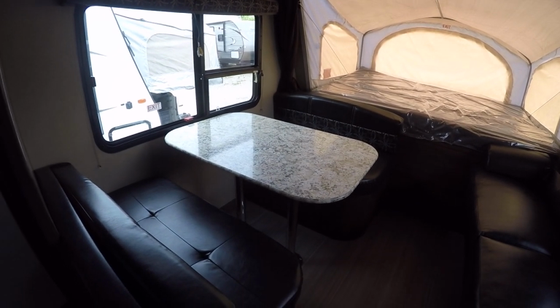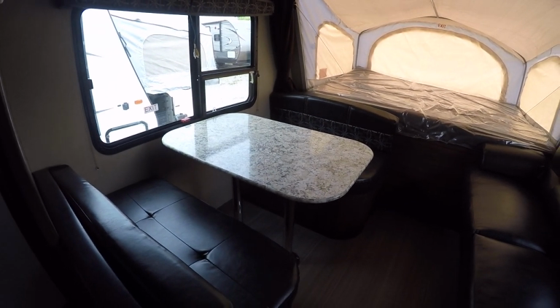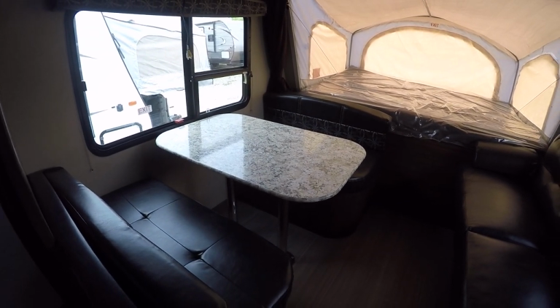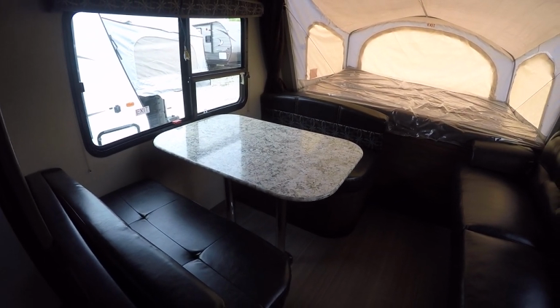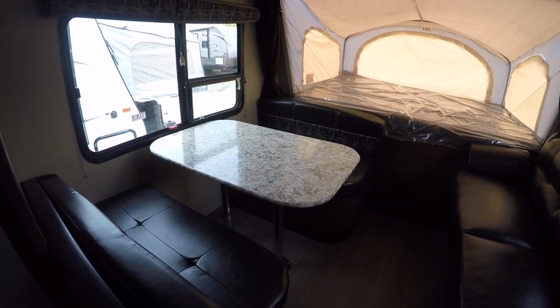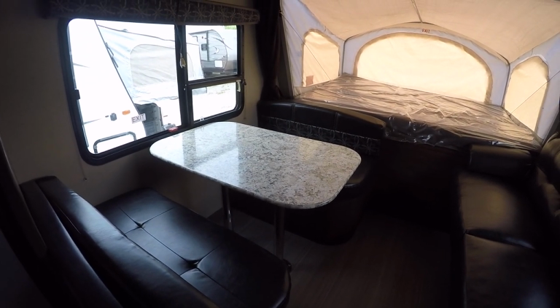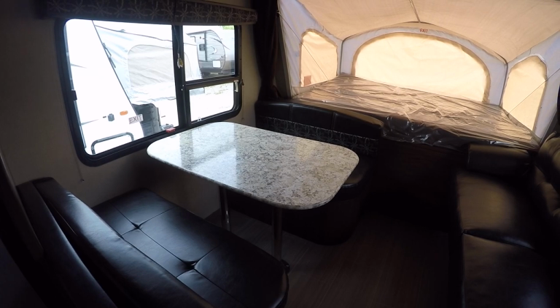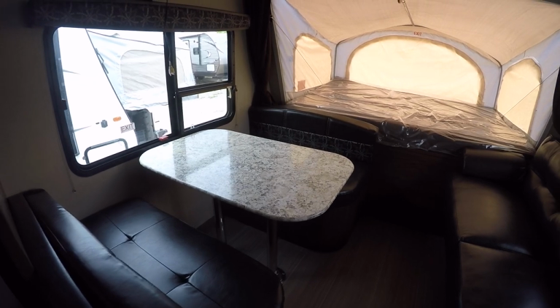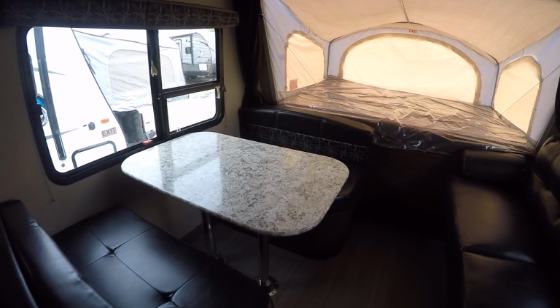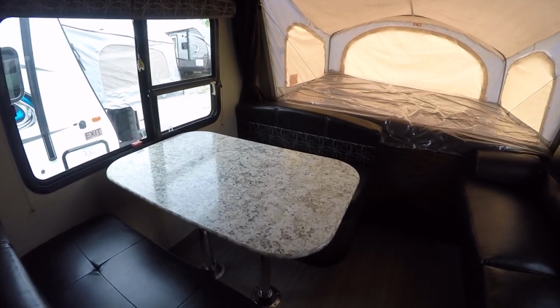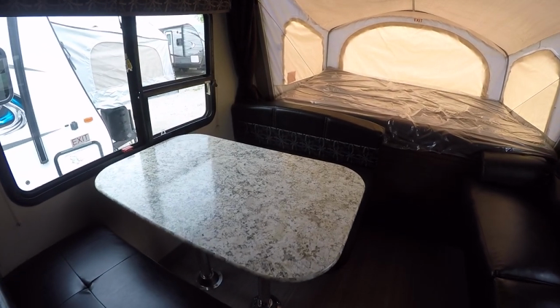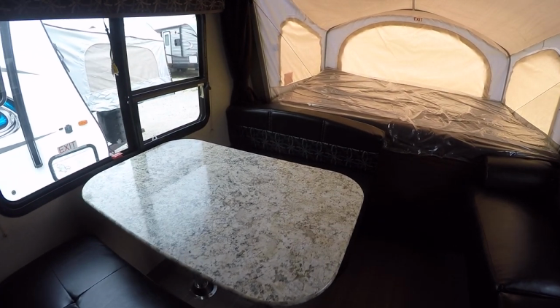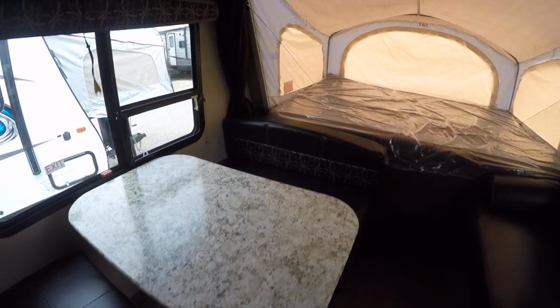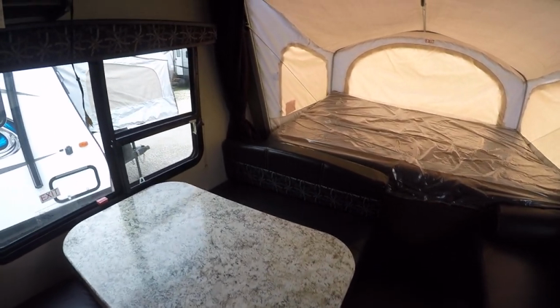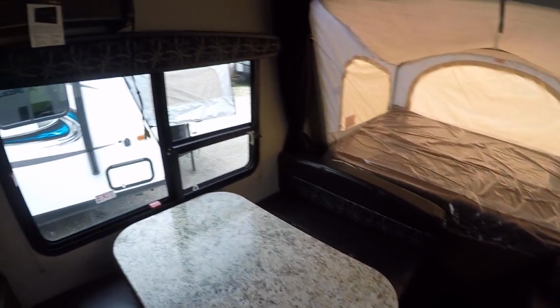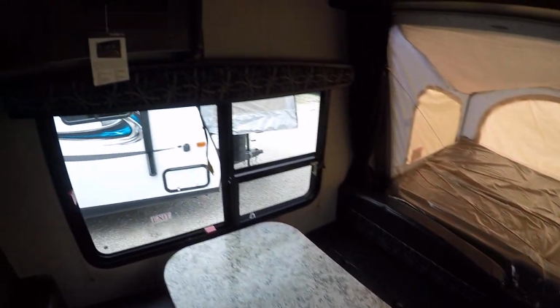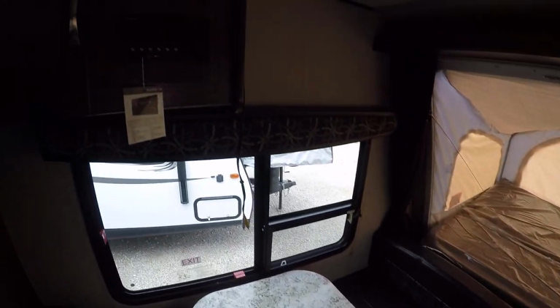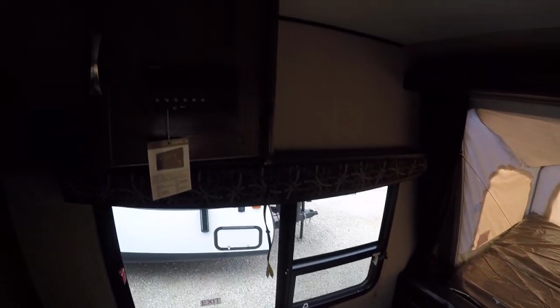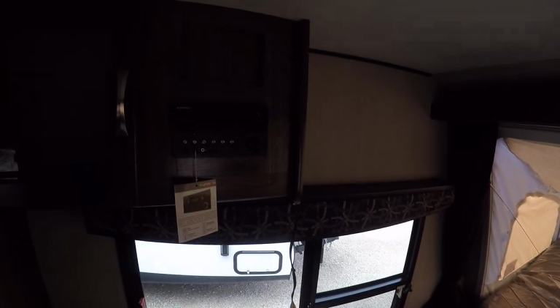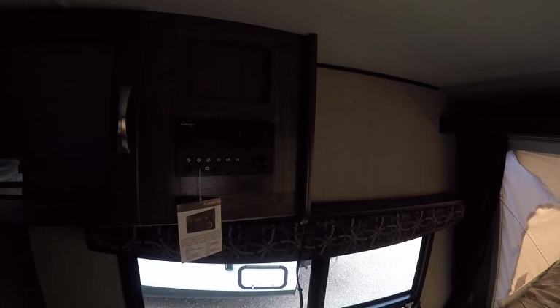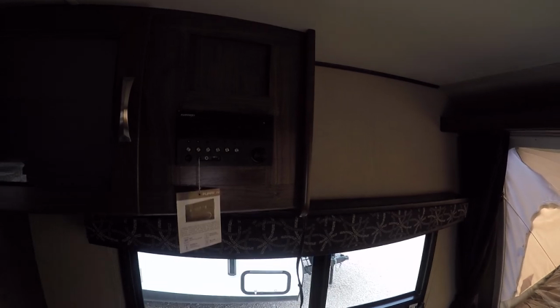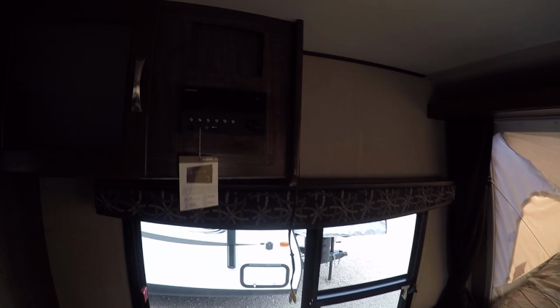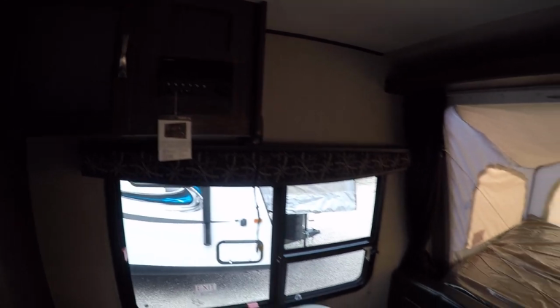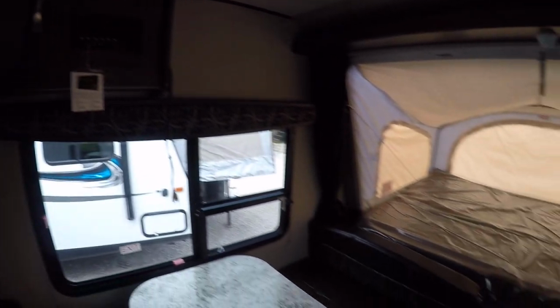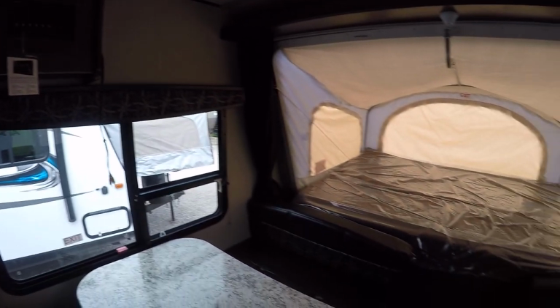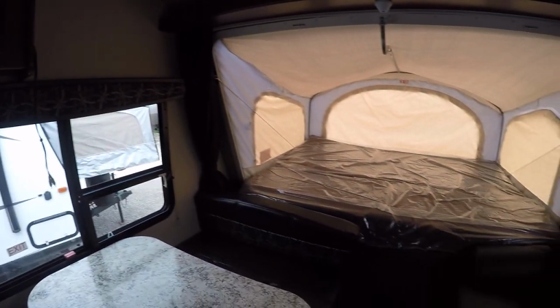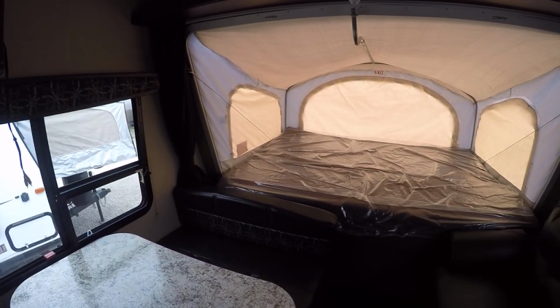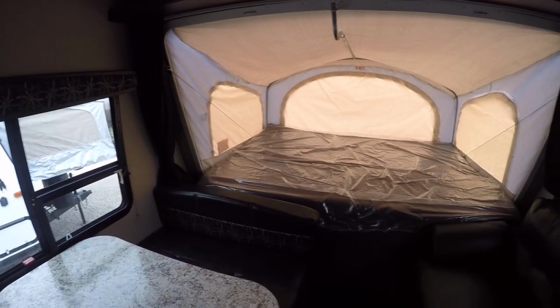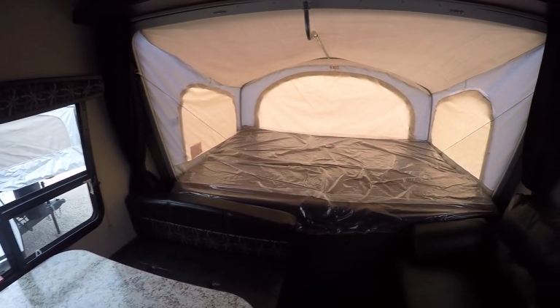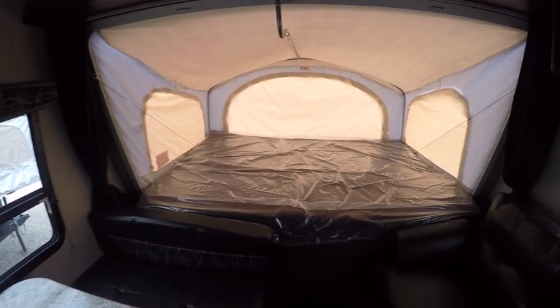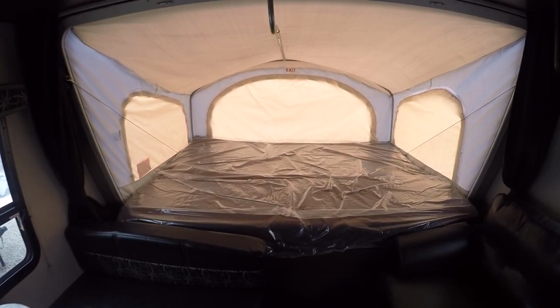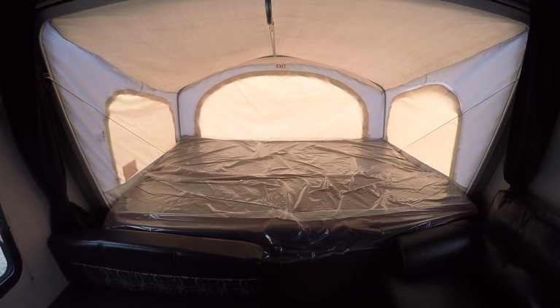Feed six, sleep two — and best of all, you've got storage under the benches. Built-in surround sound so you get that movie theater experience no matter where you stop and set up camp.